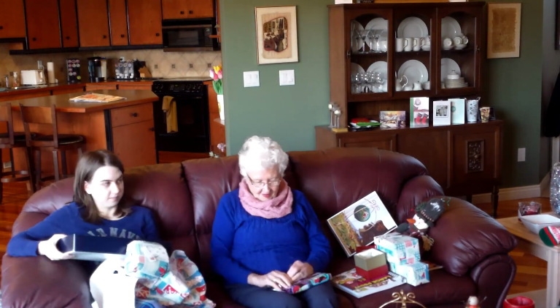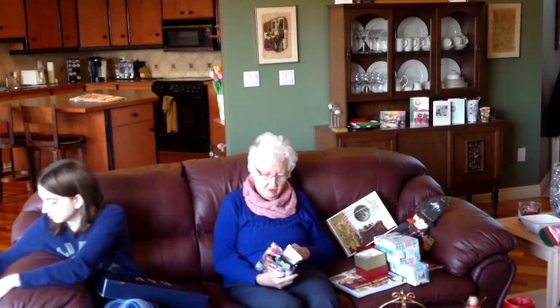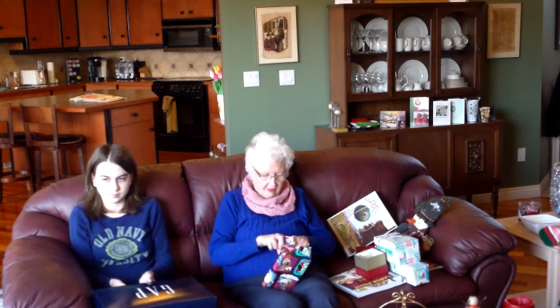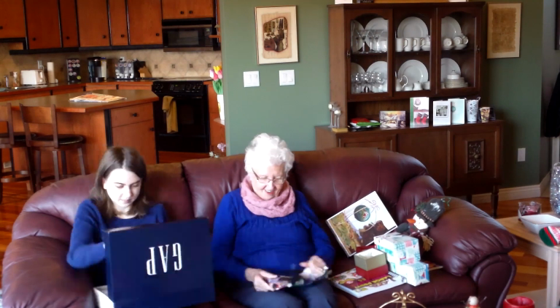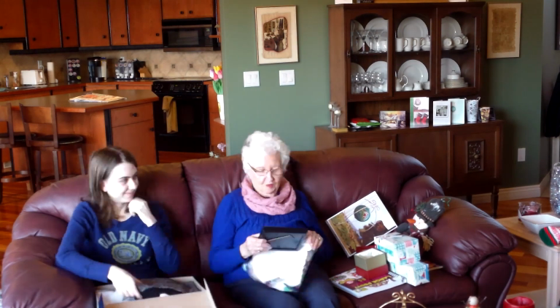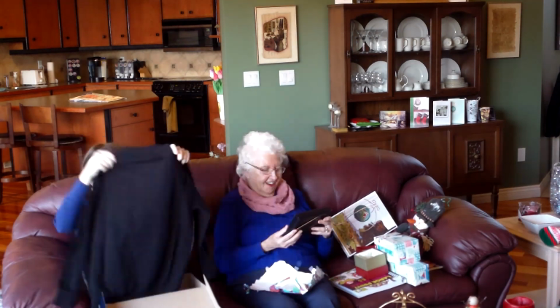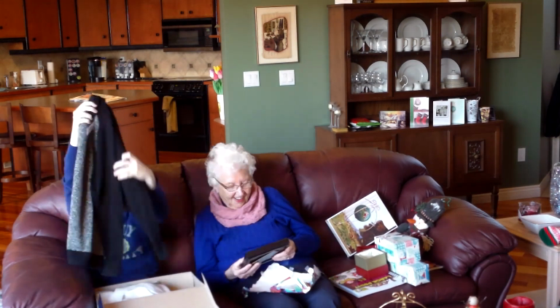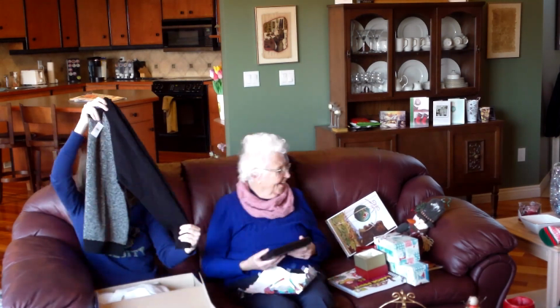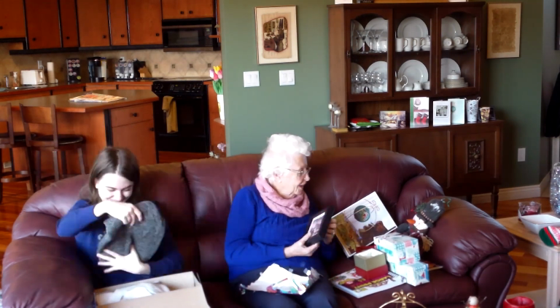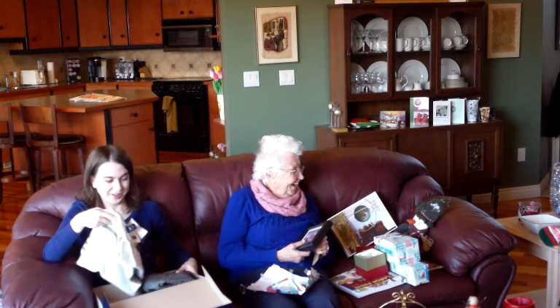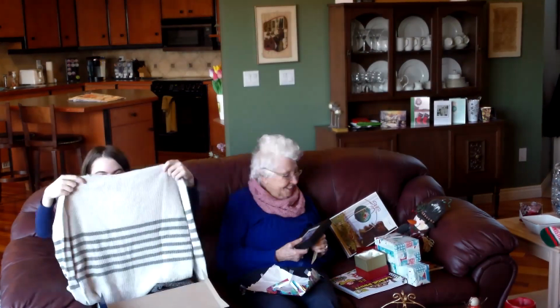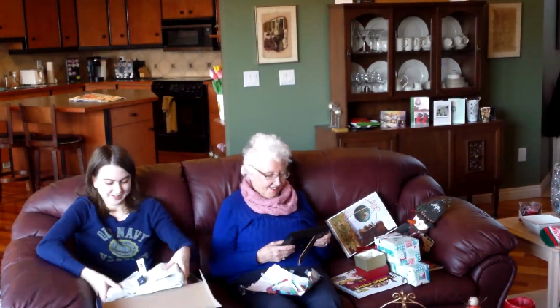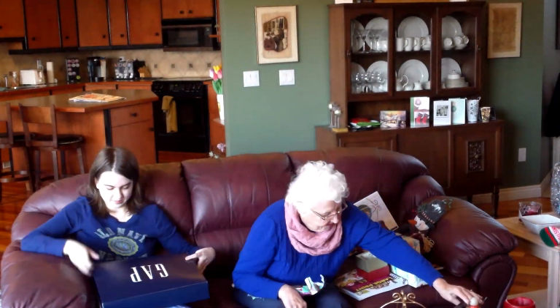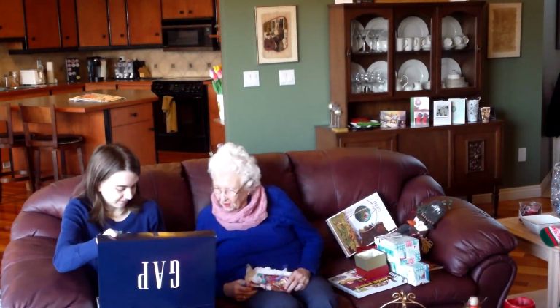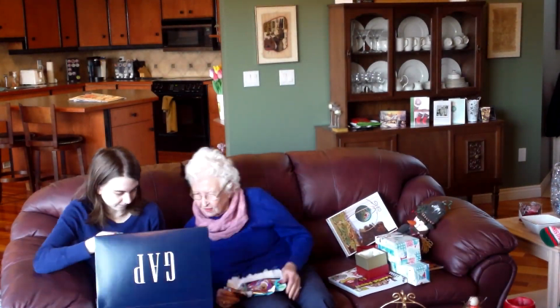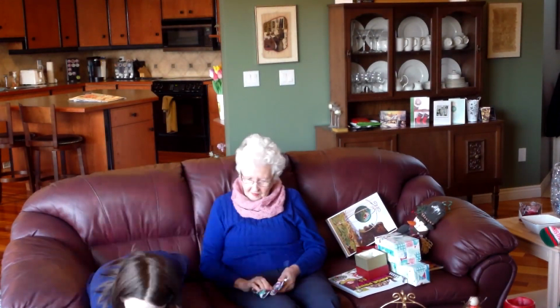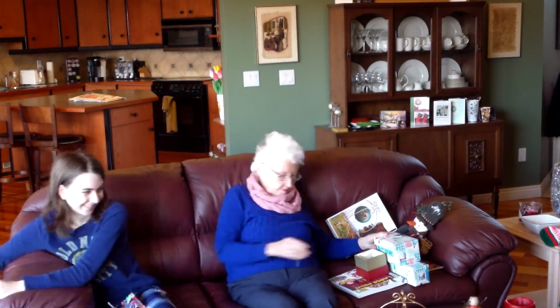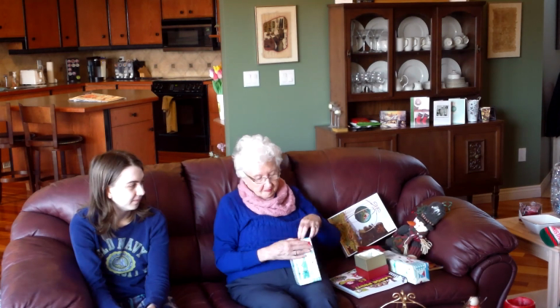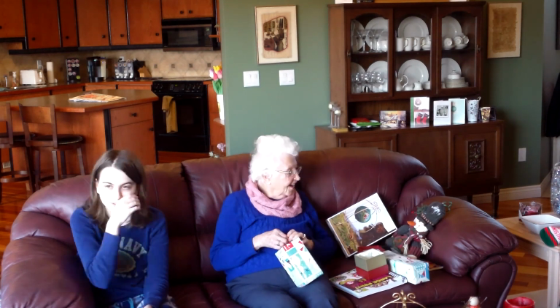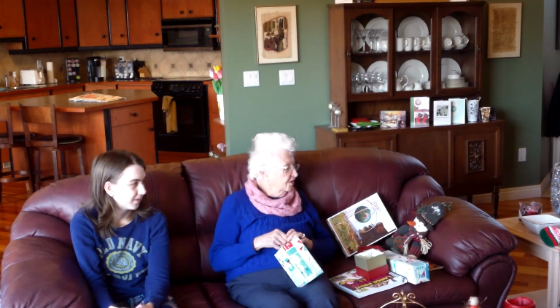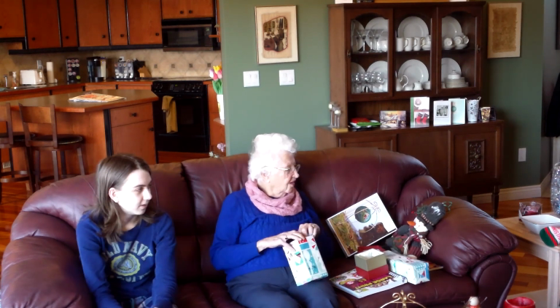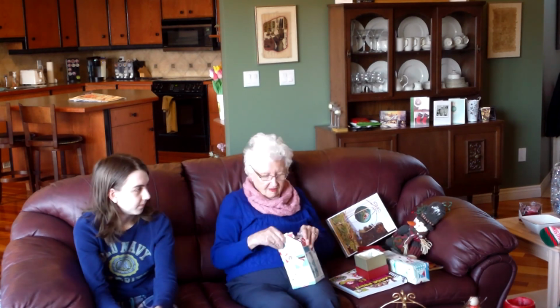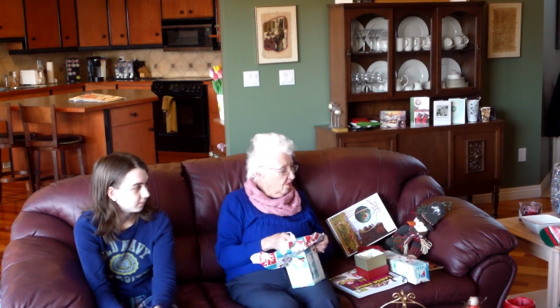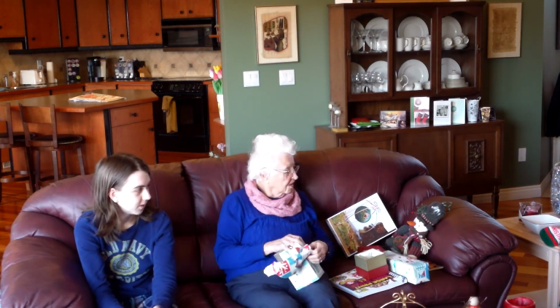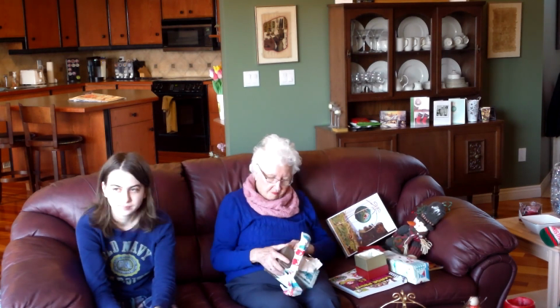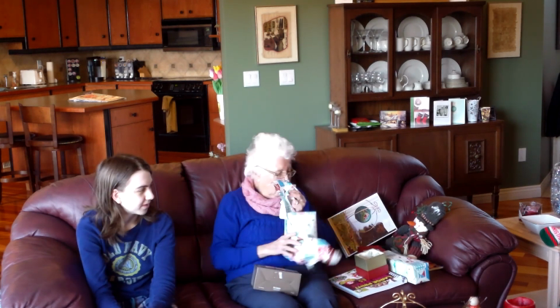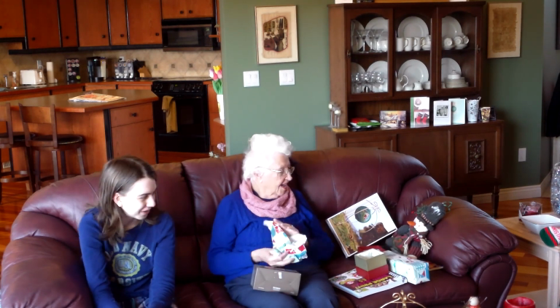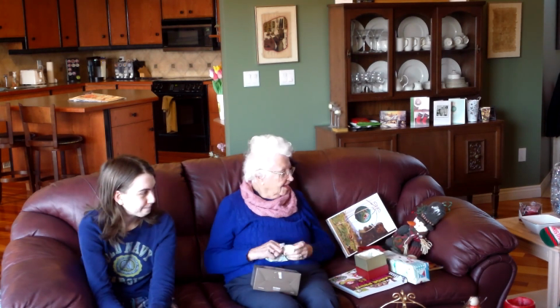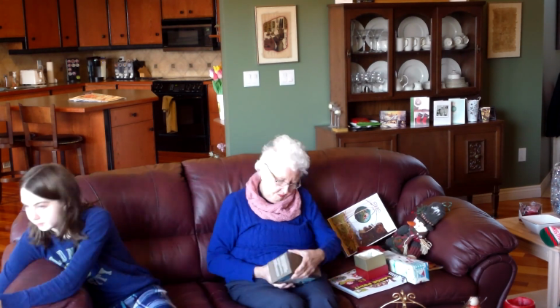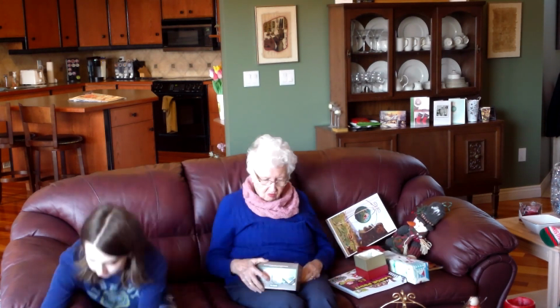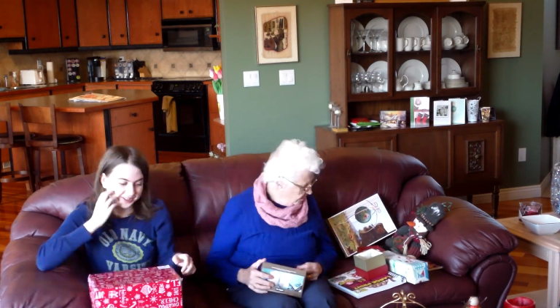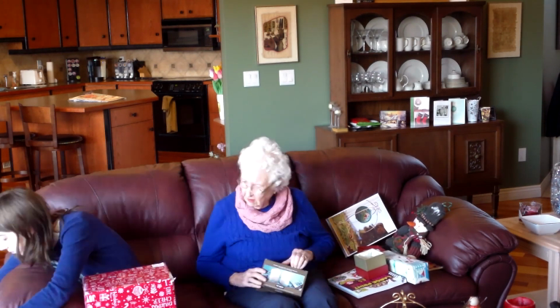Oh my goodness sakes. Can you show it? Goodness sakes. That's nice. I've got some pictures of them at least.